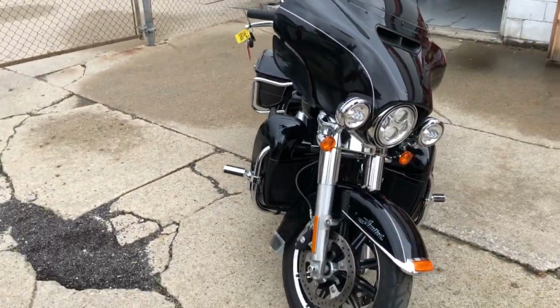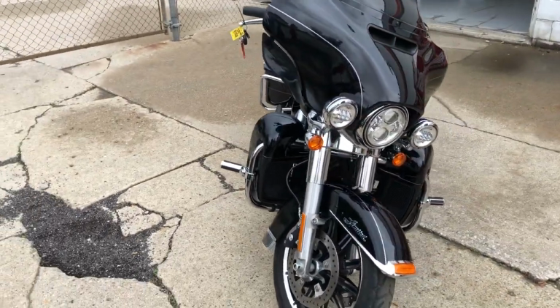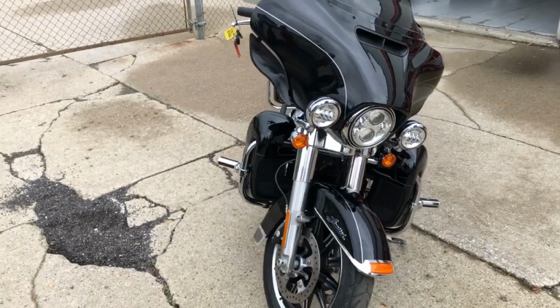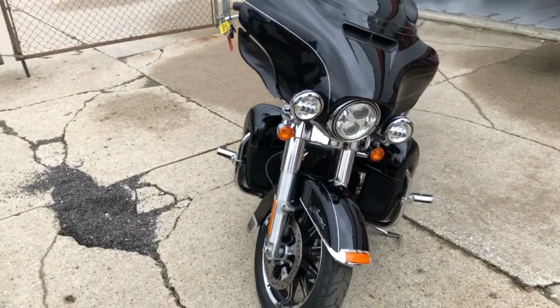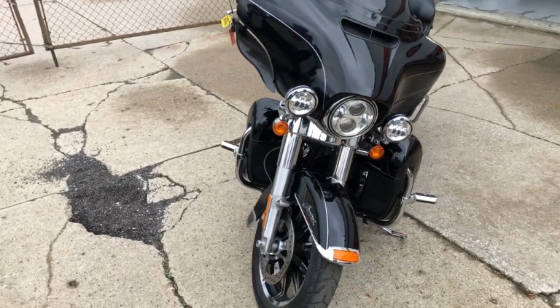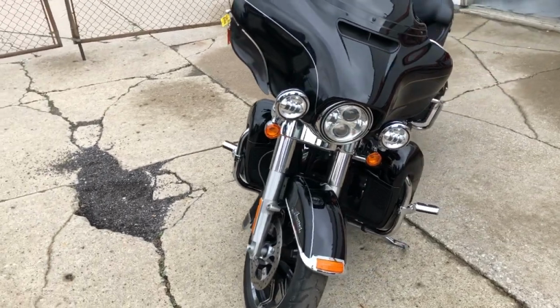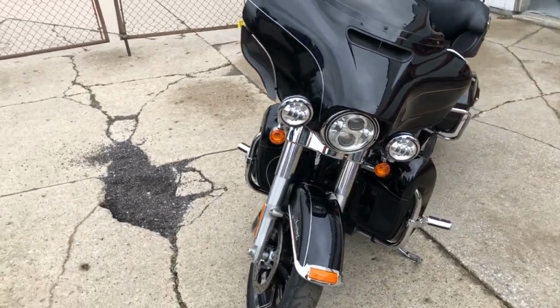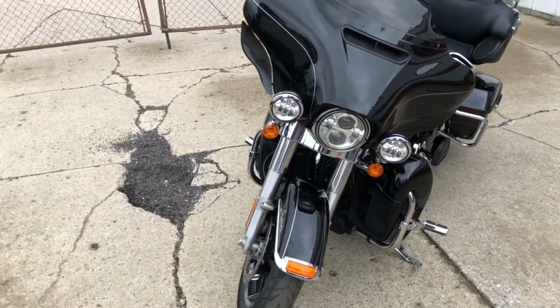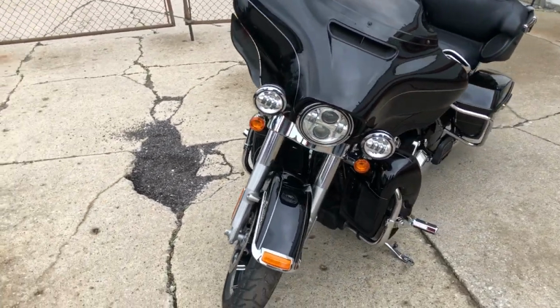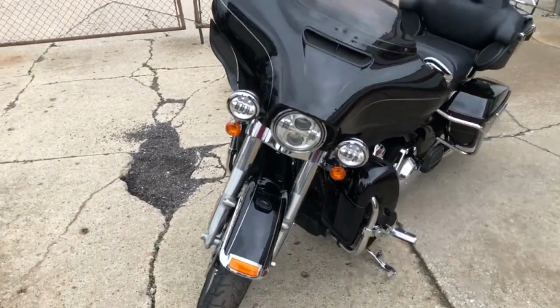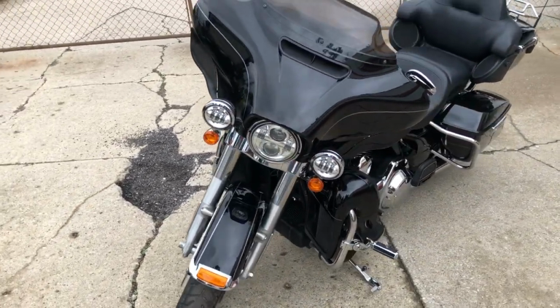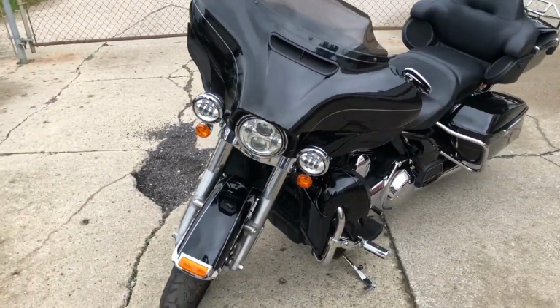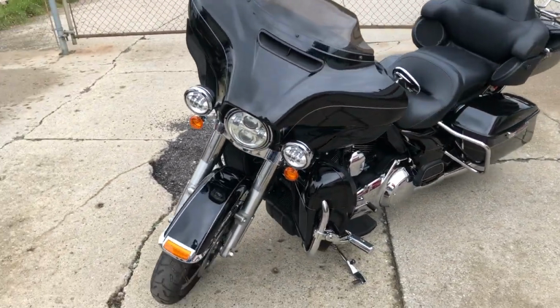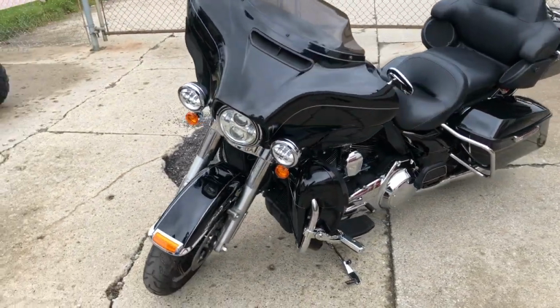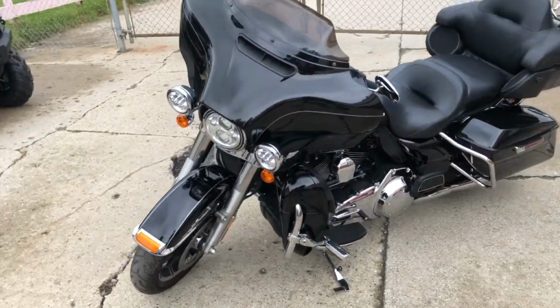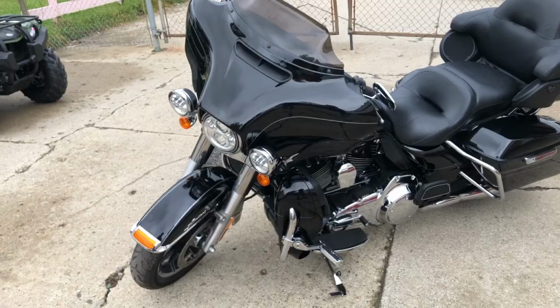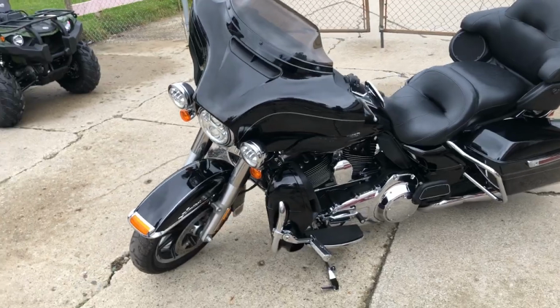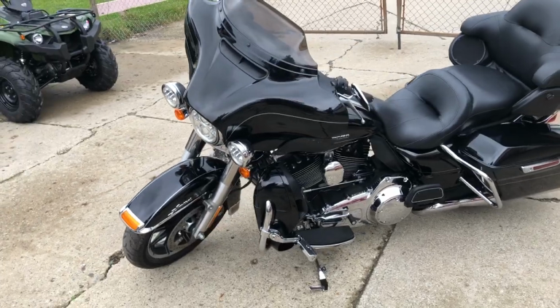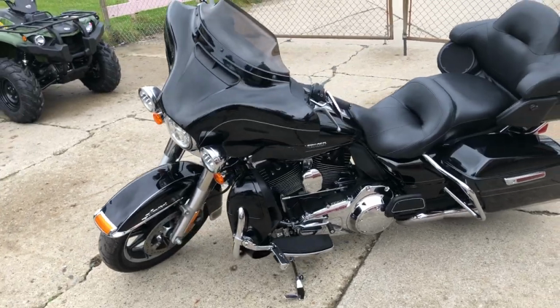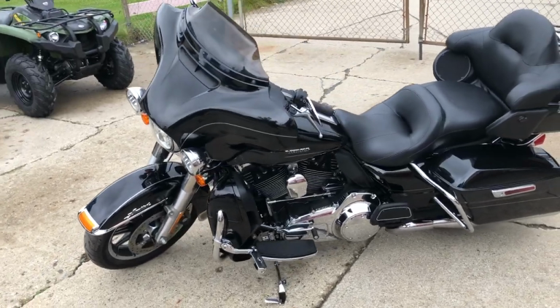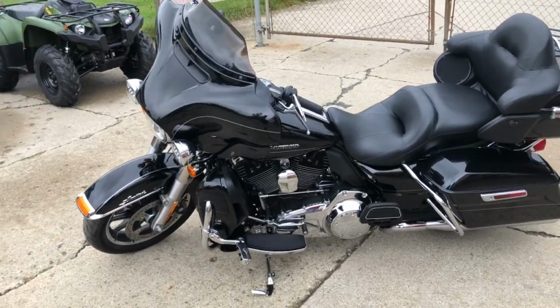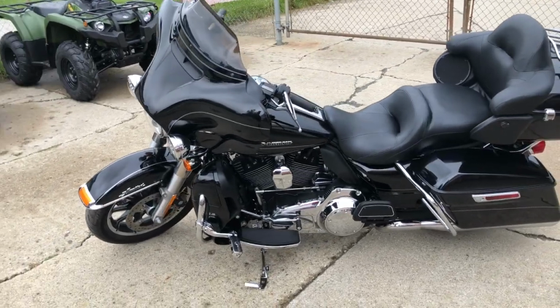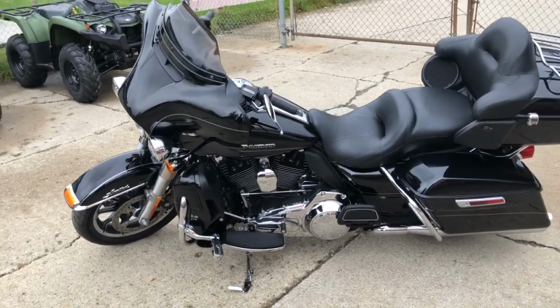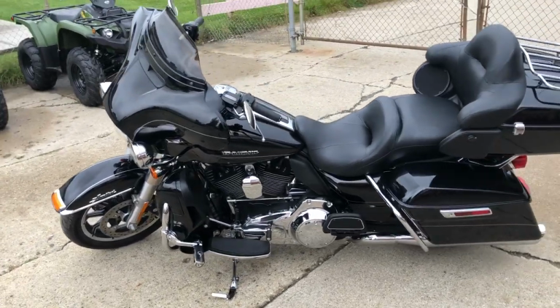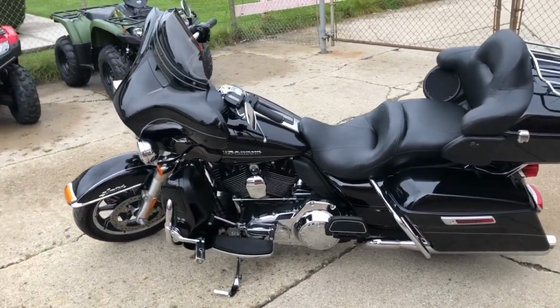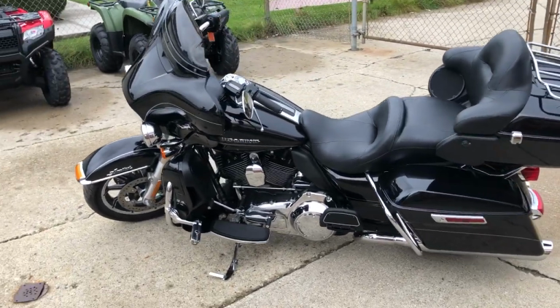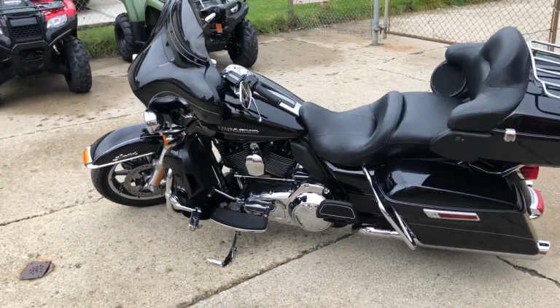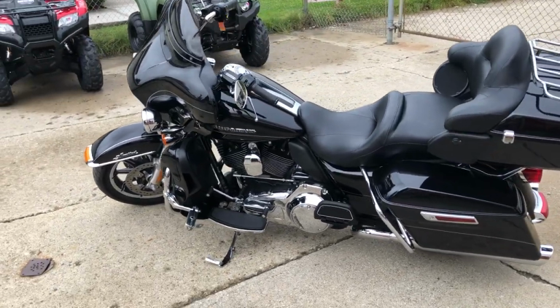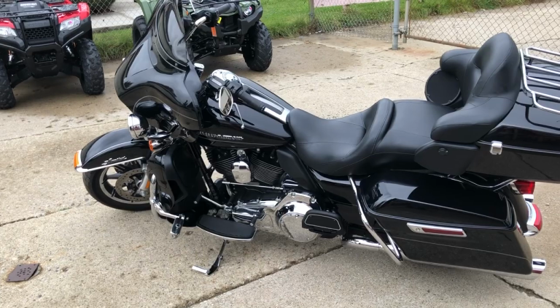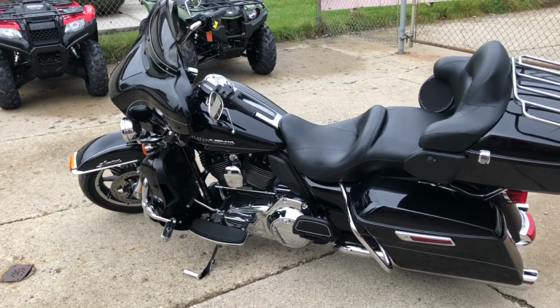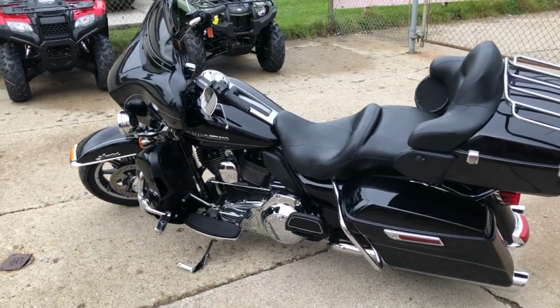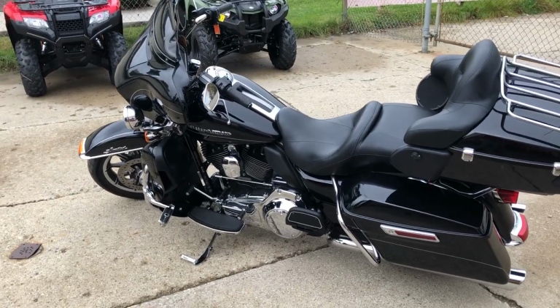Oversized LED screen with navigation, cruise control, stereo, four speakers, and so much more. 103 cubic inch motor. Give us a call — we're gonna get it done. 810-648-9500.